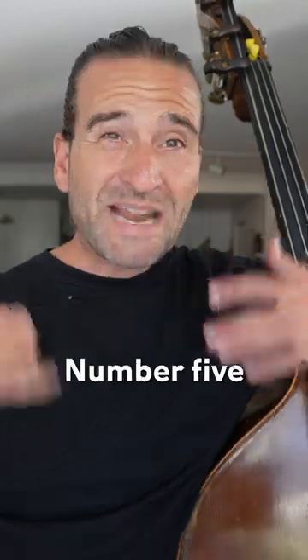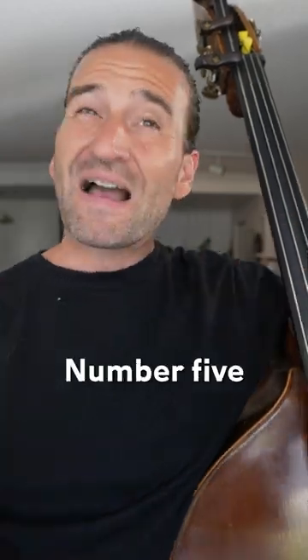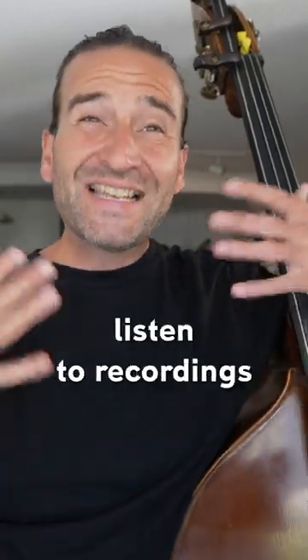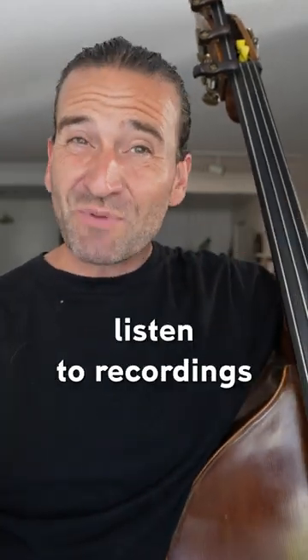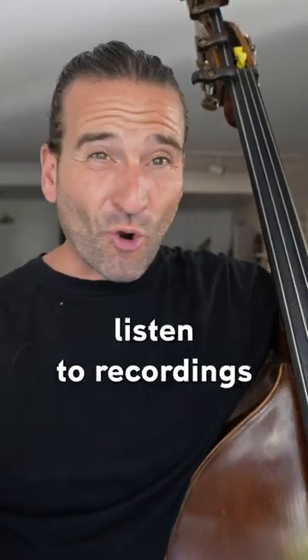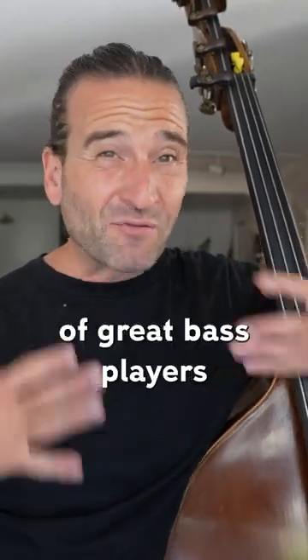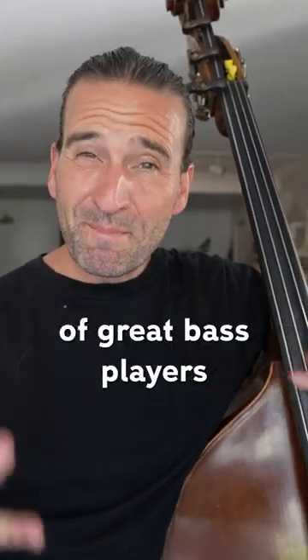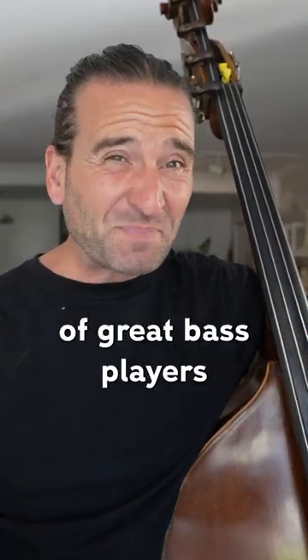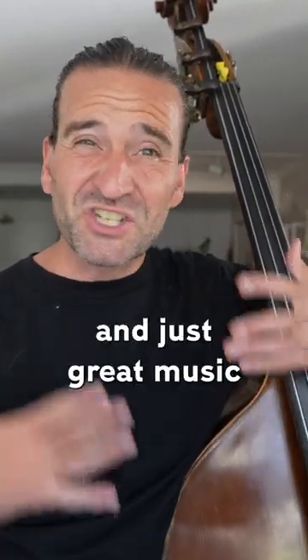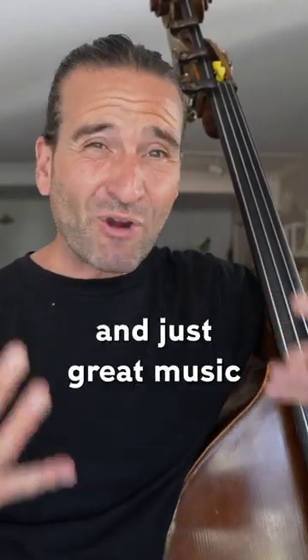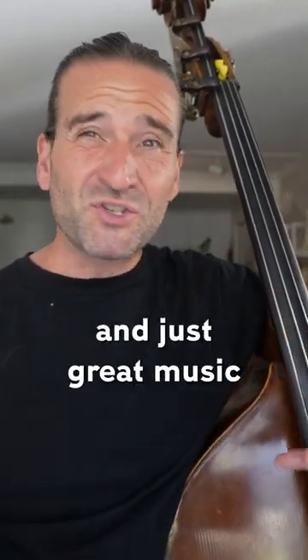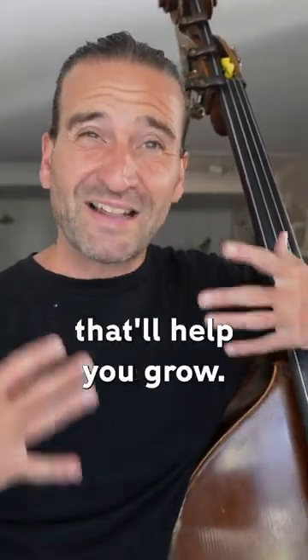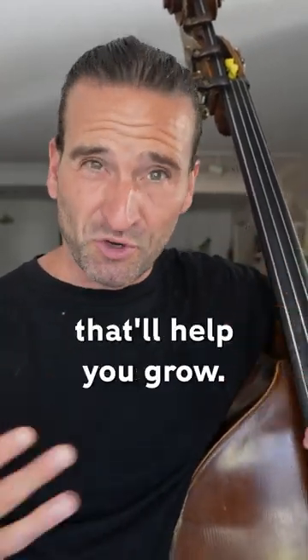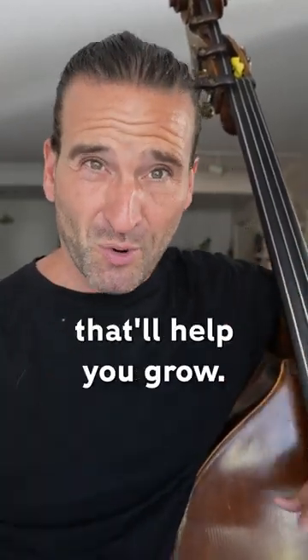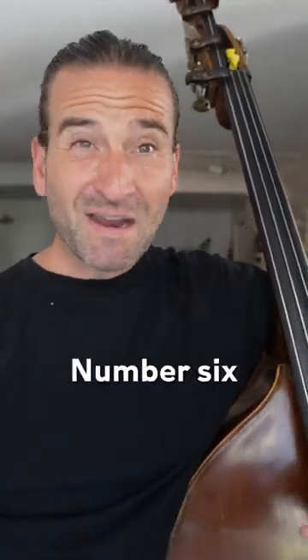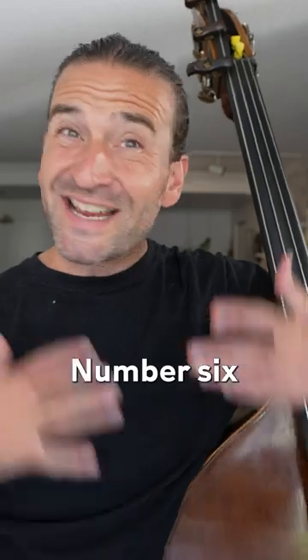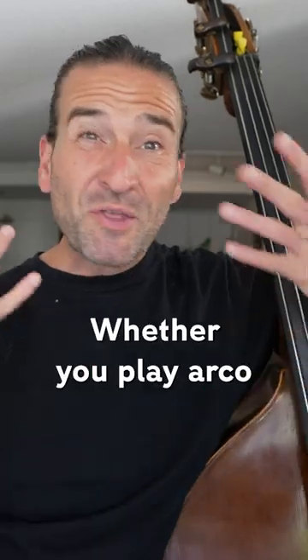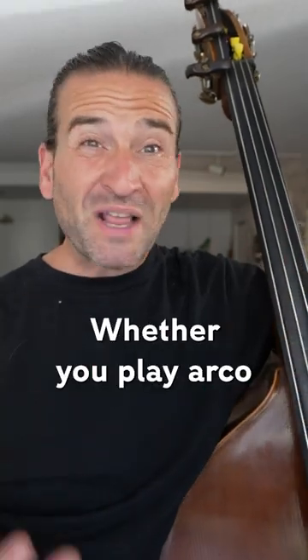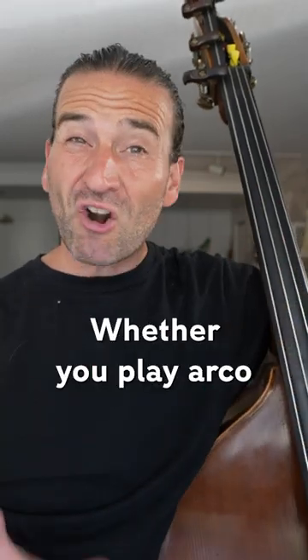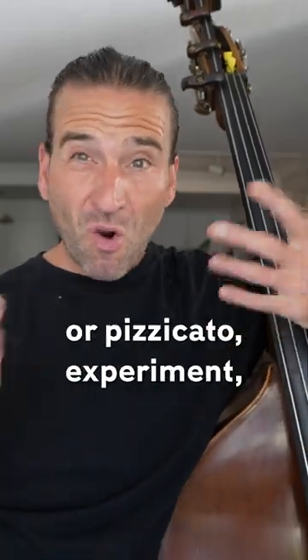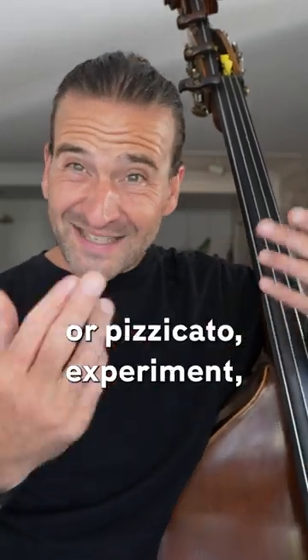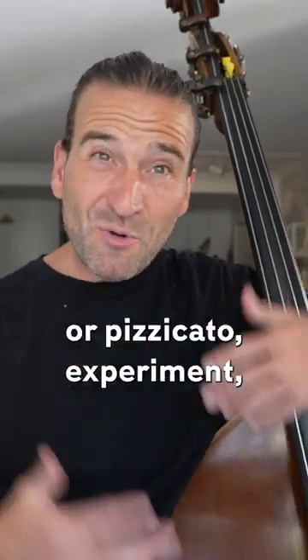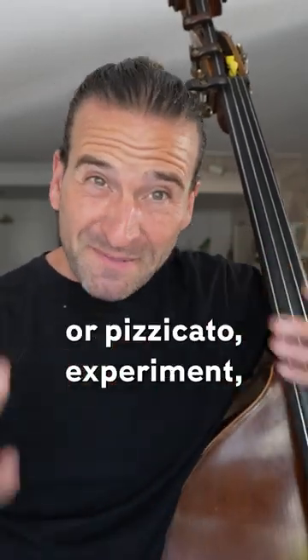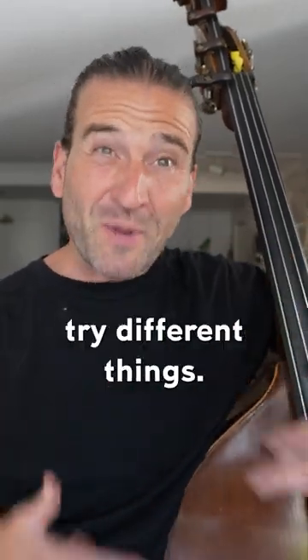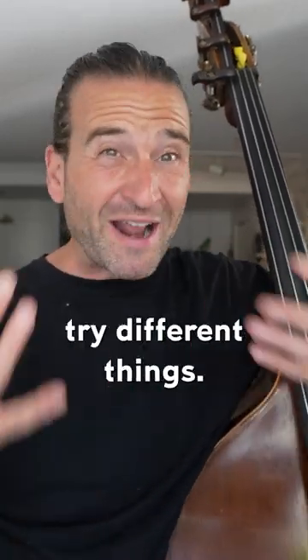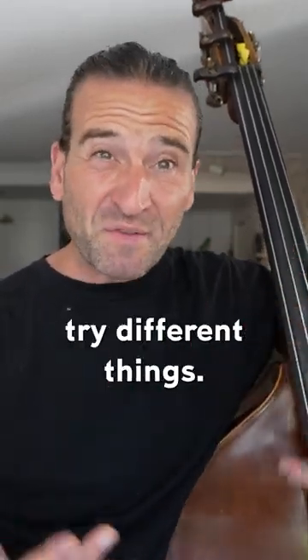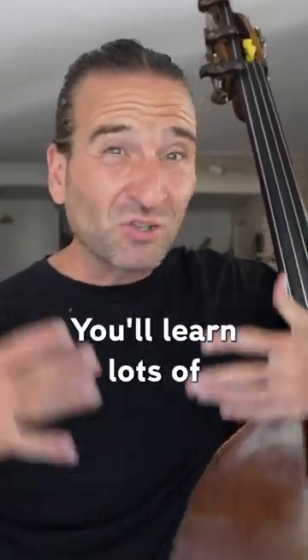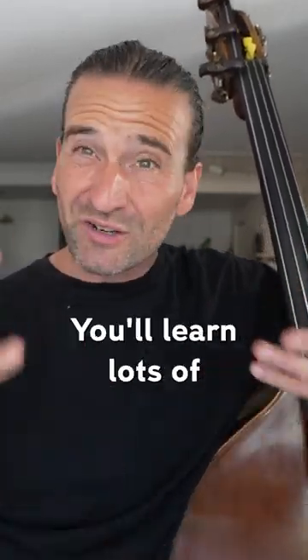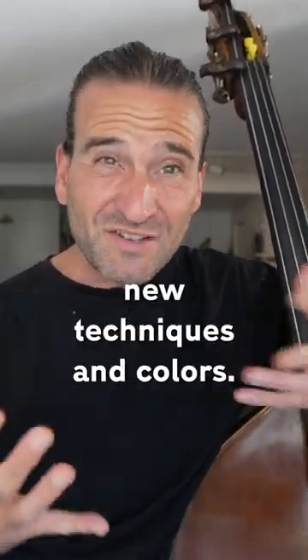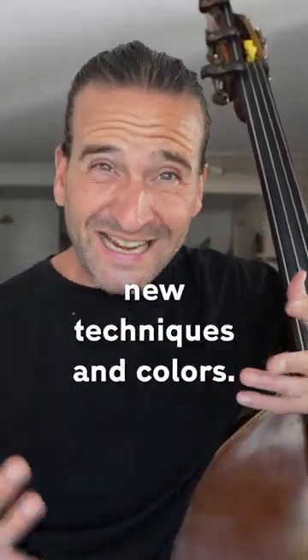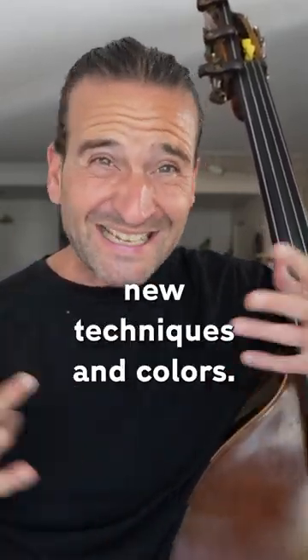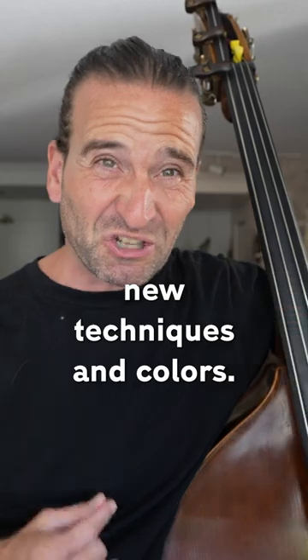Number five, listen to recordings of great bass players and just great music — that'll help you grow. Number six, whether you play arco or pizzicato, experiment. Try different things. You'll learn lots of new techniques and colors.